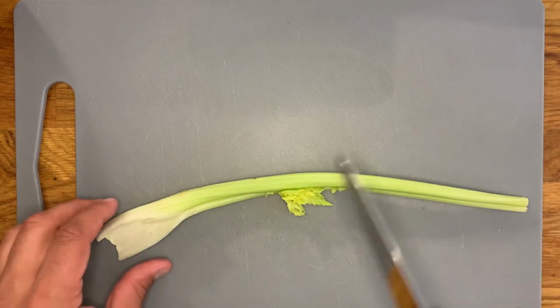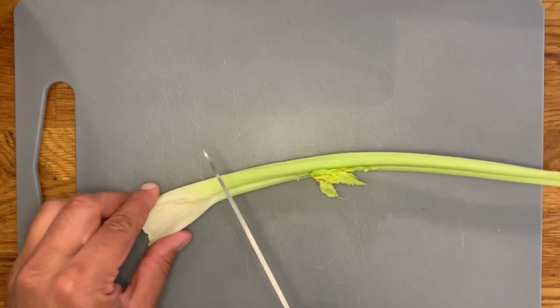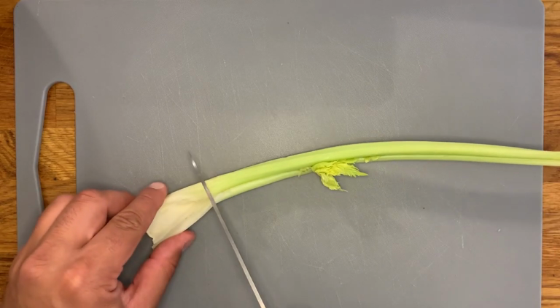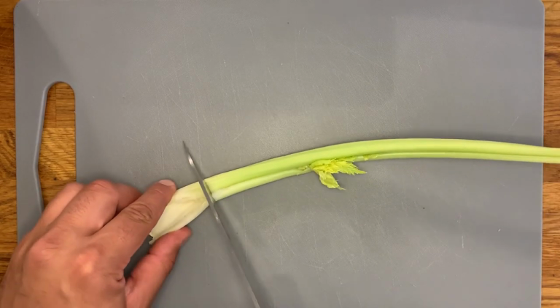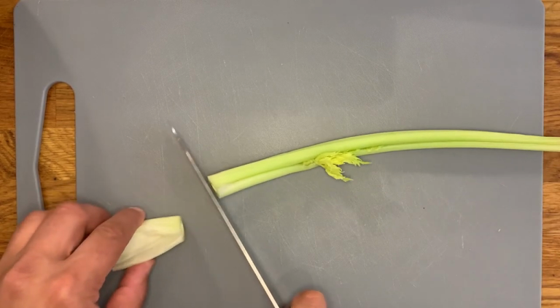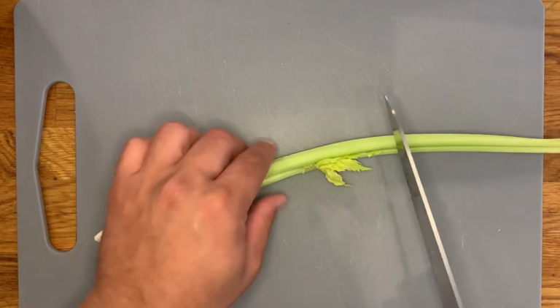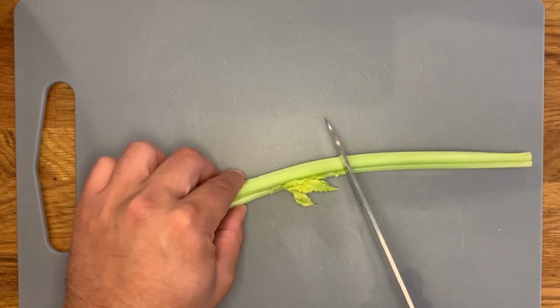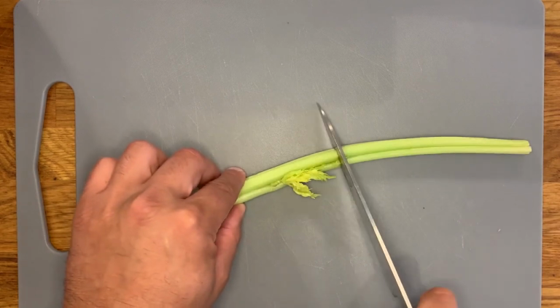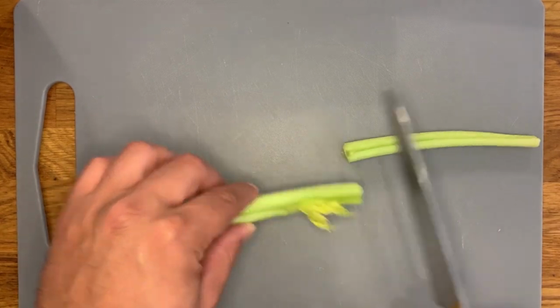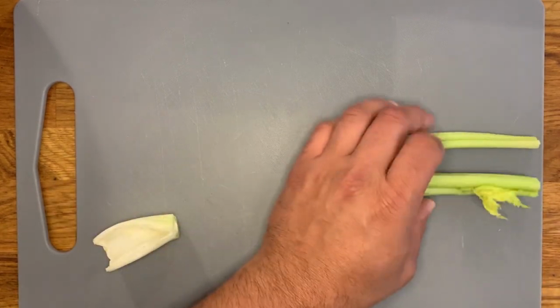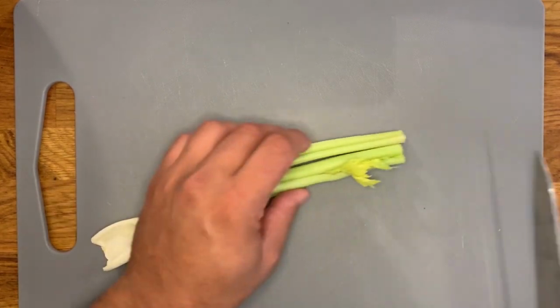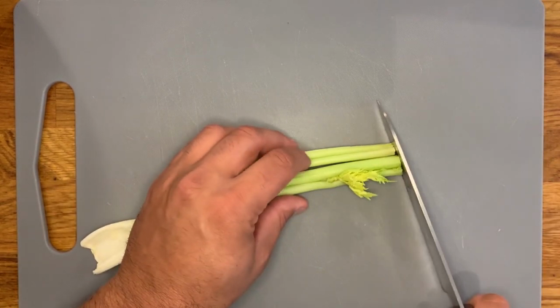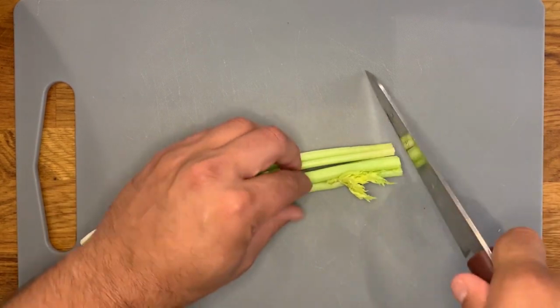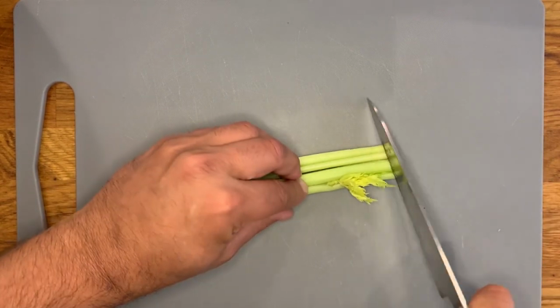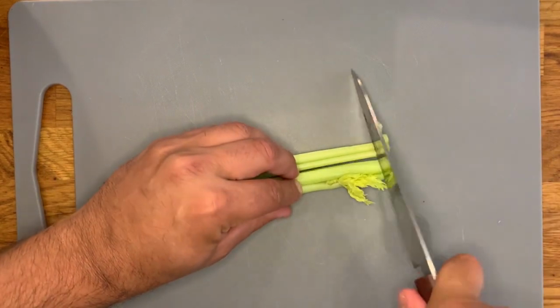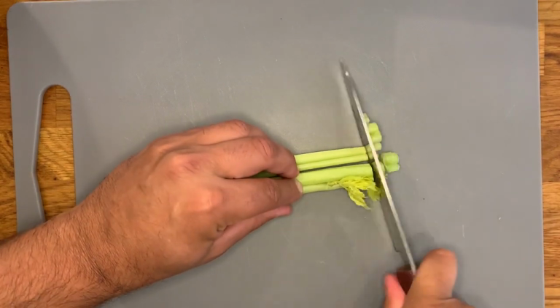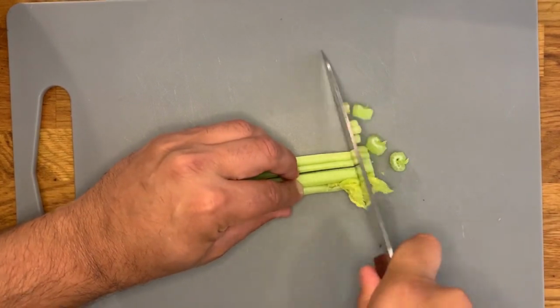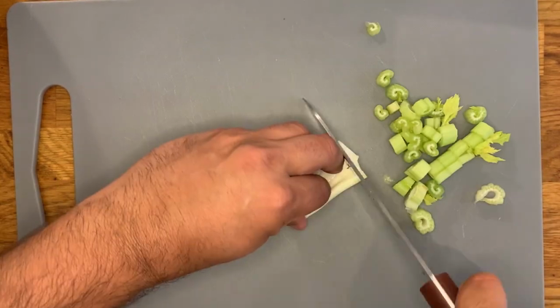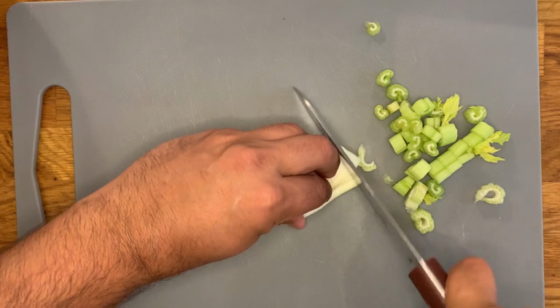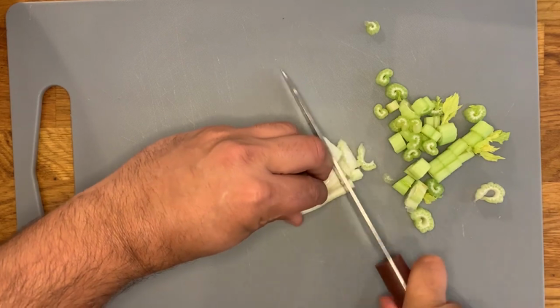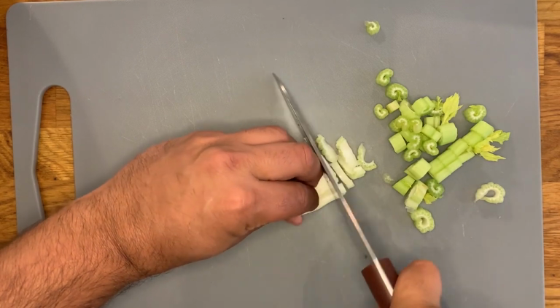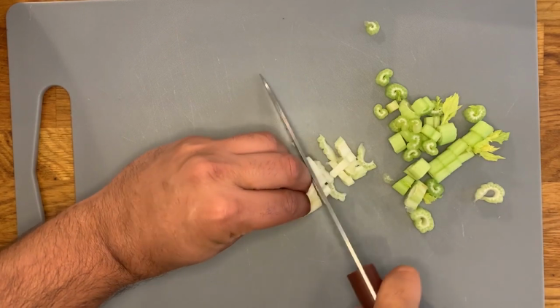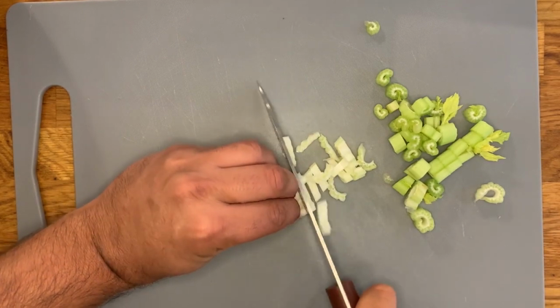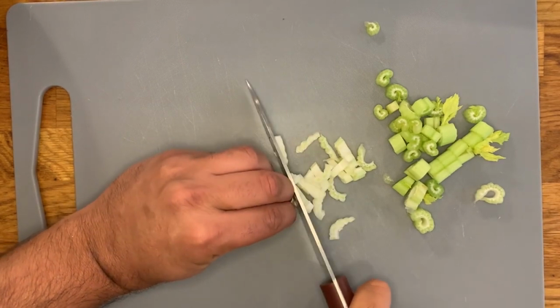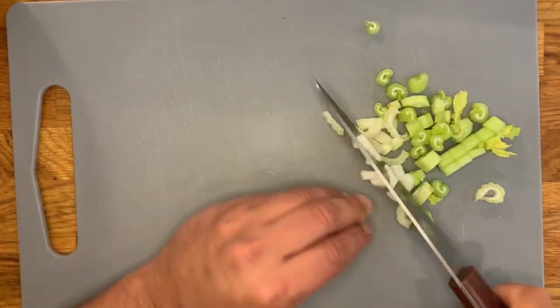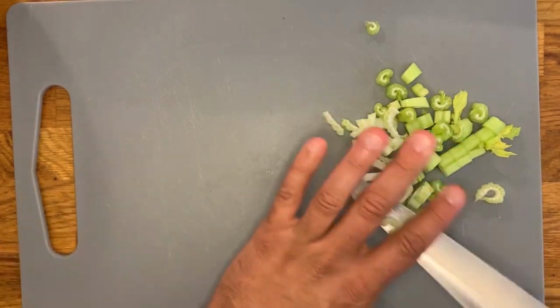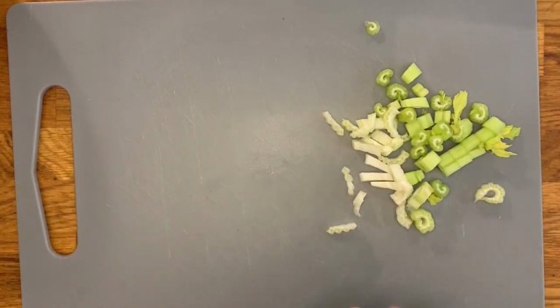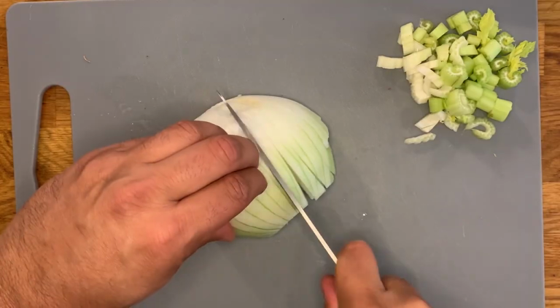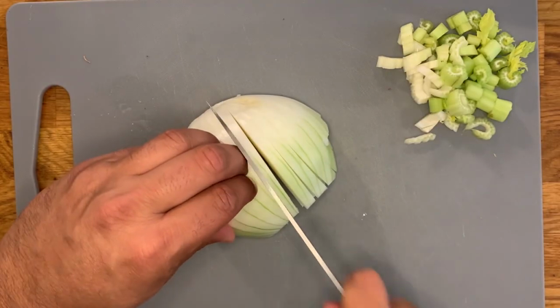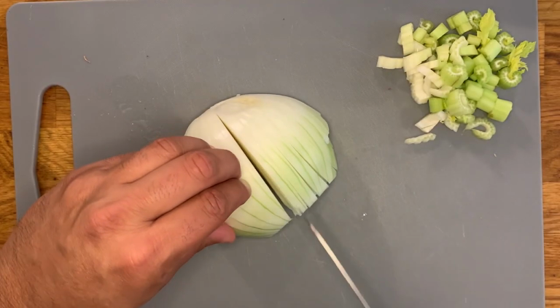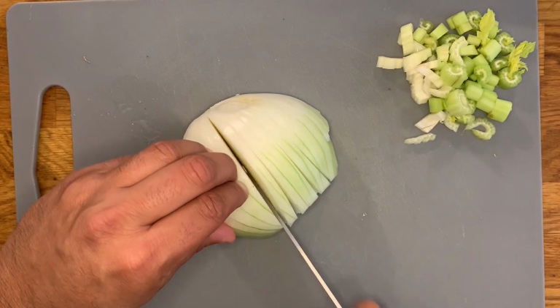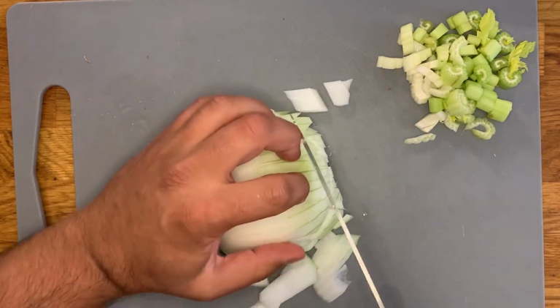First we're going to start by chopping the stalks of celery — not too thin, not too thick, about half a centimetre size. And we're going to do exactly the same with the Spanish onion.